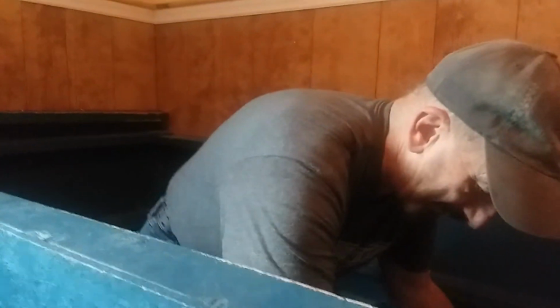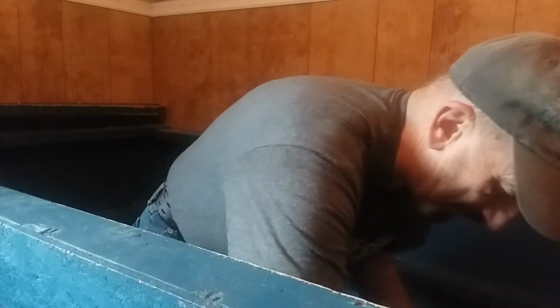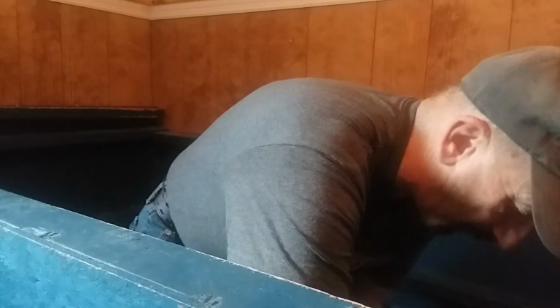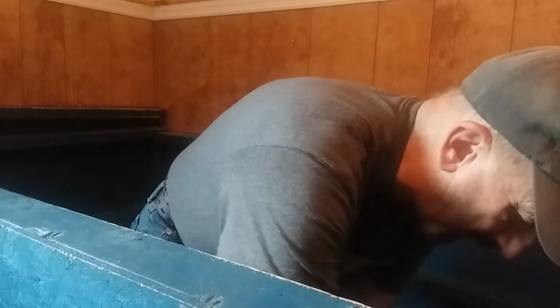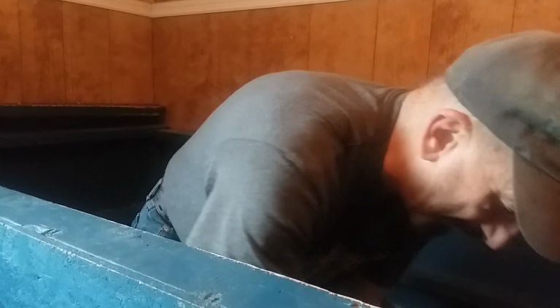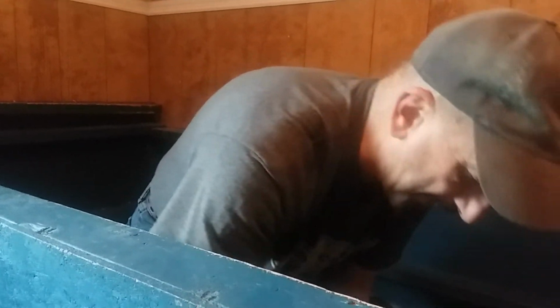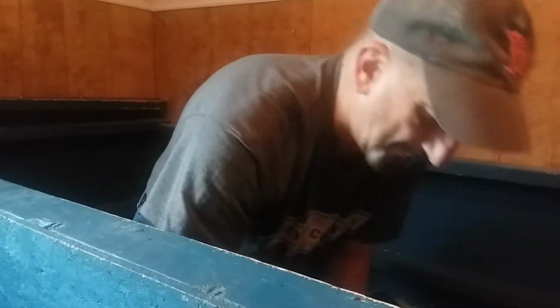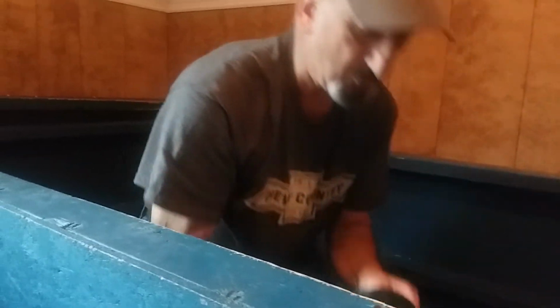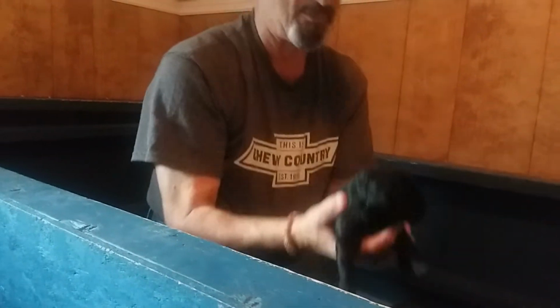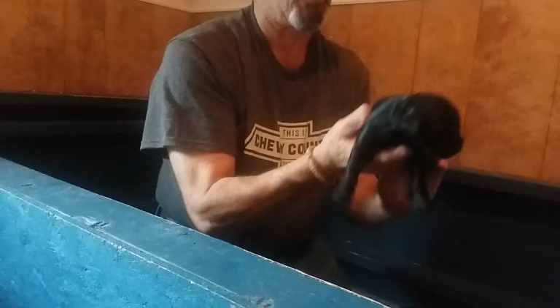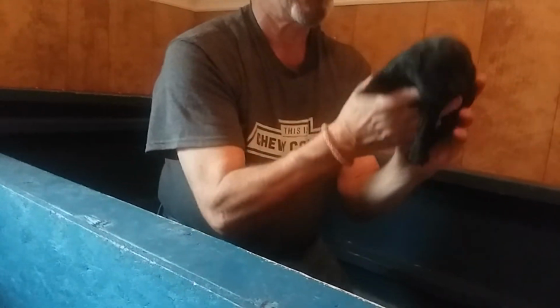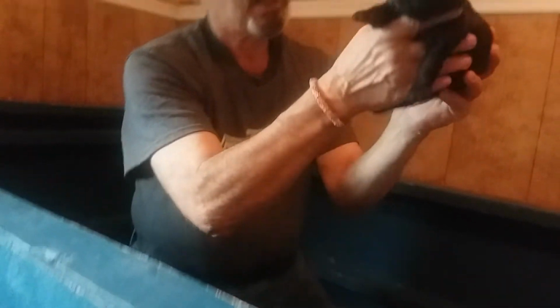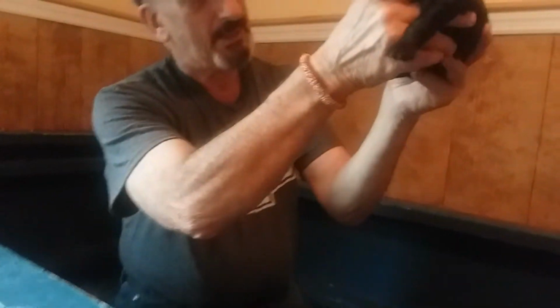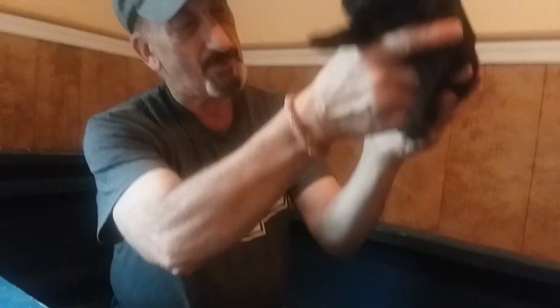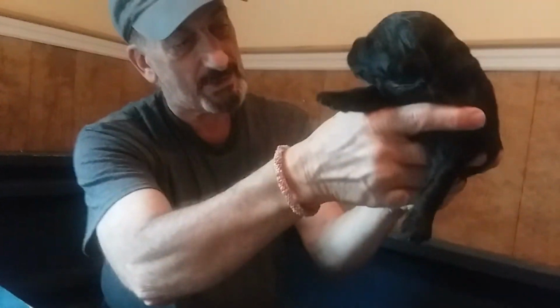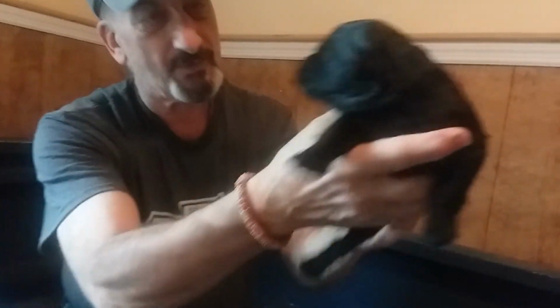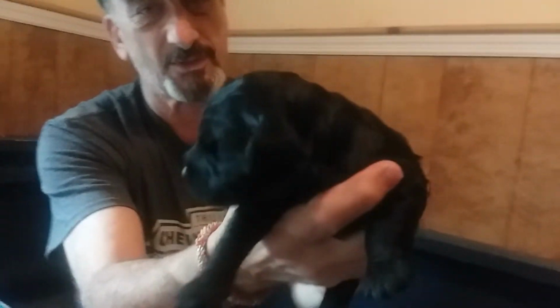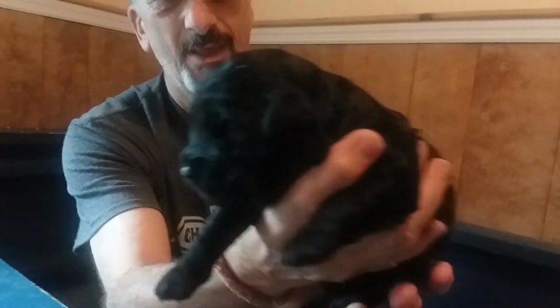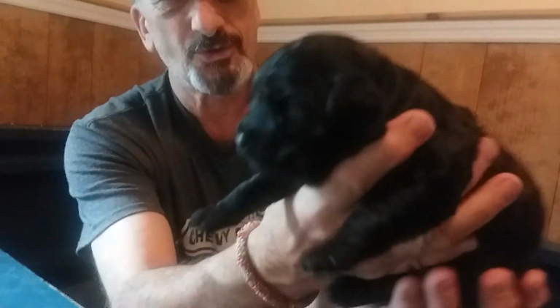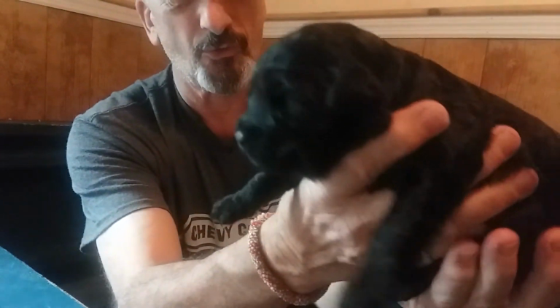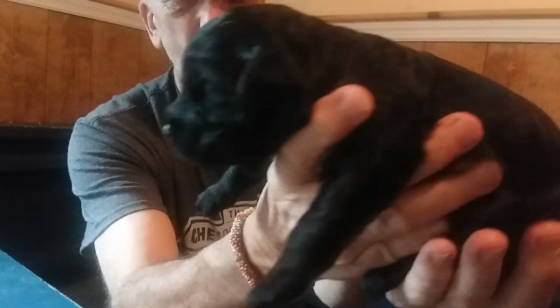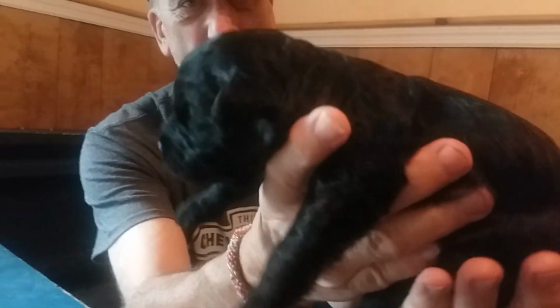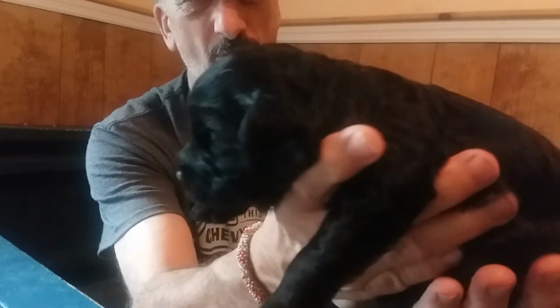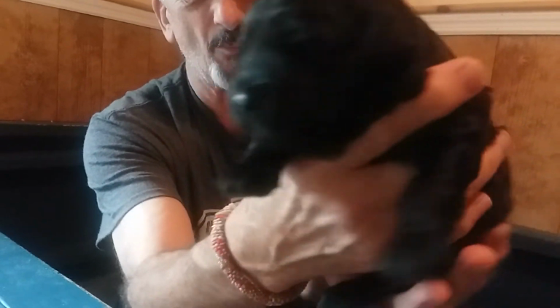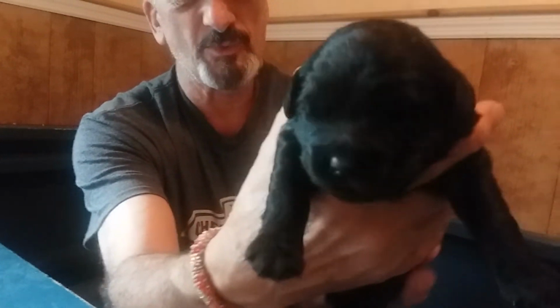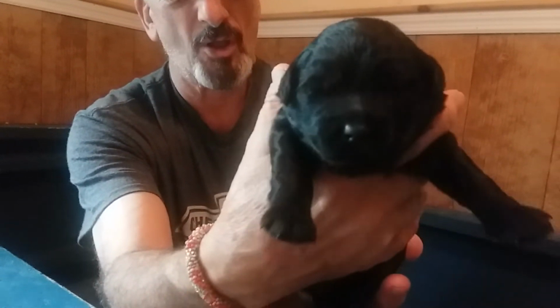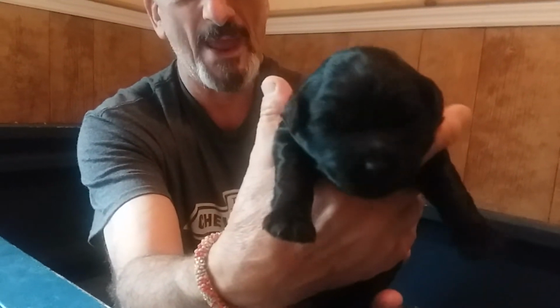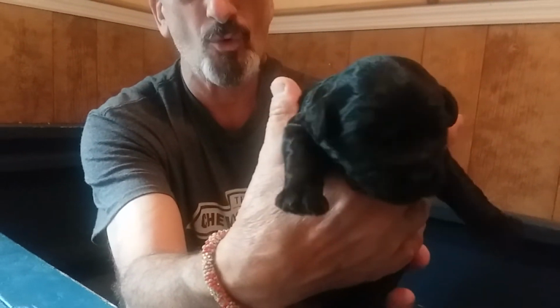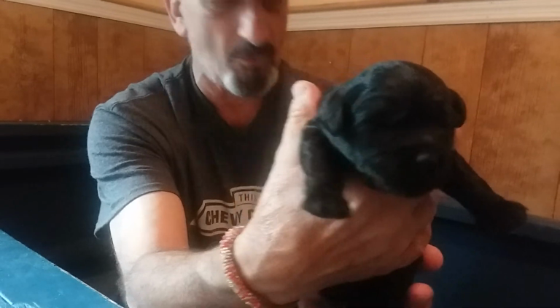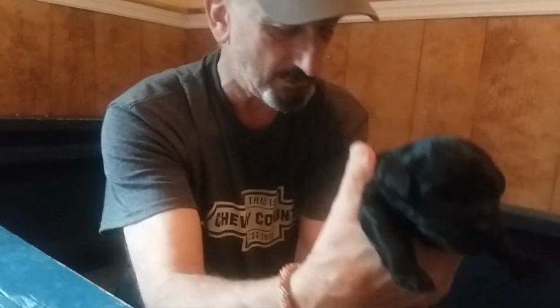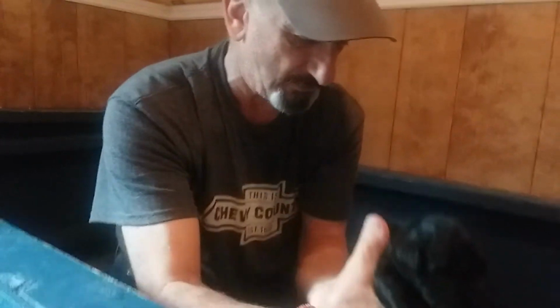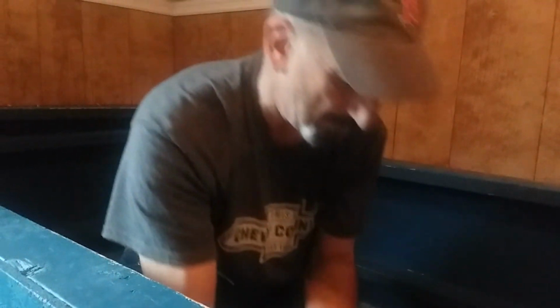And then the four solid black ones. I'll pick this up — this is a girl. She's a little smaller than the boys, but solid black with no white markings or anything on them.